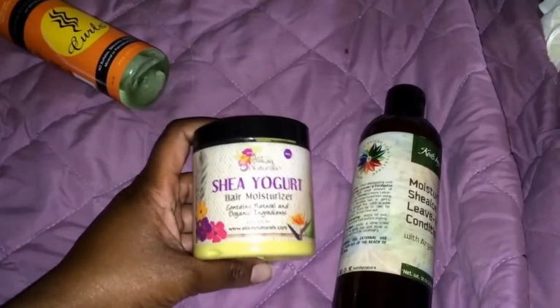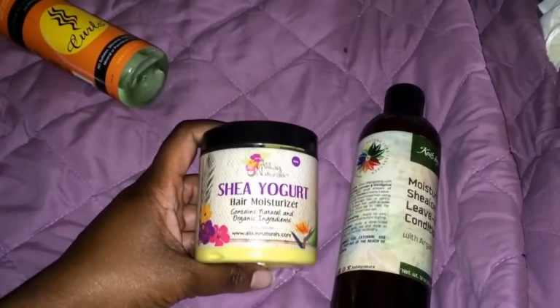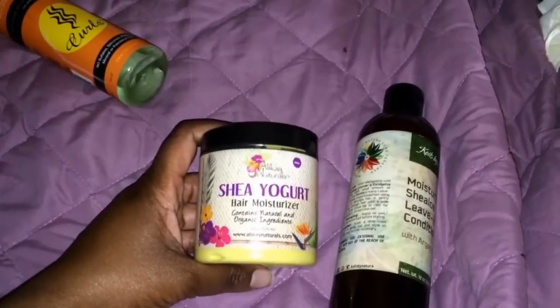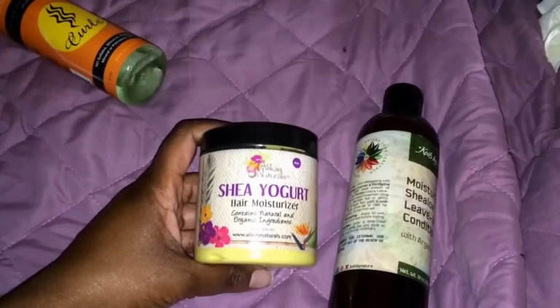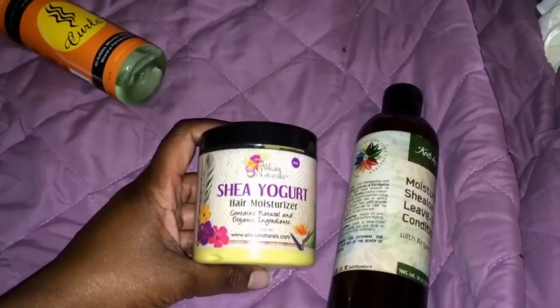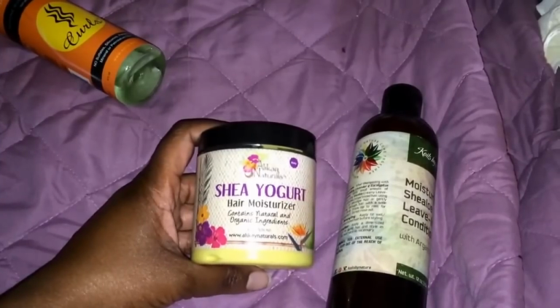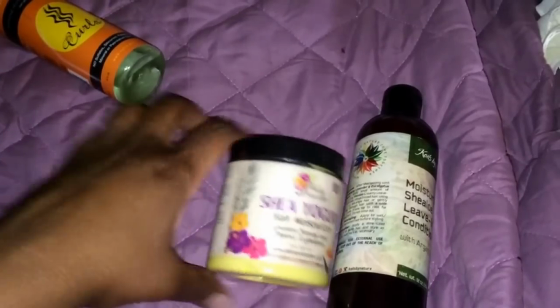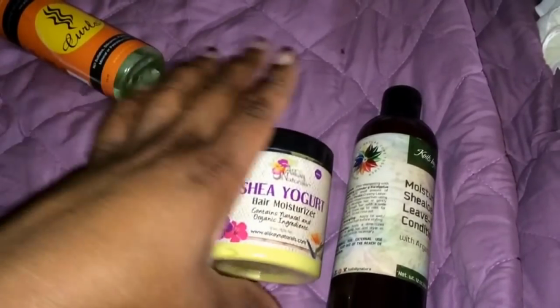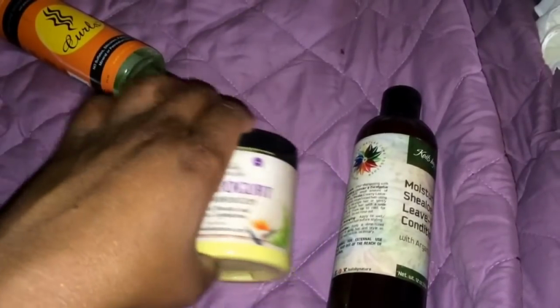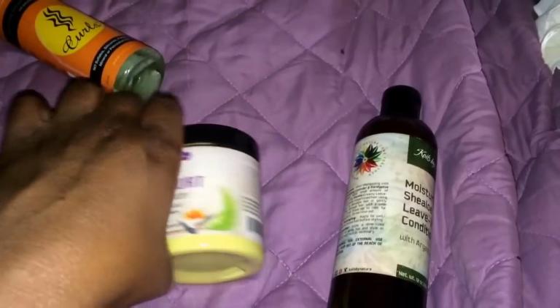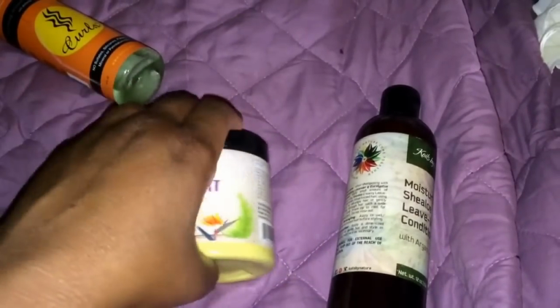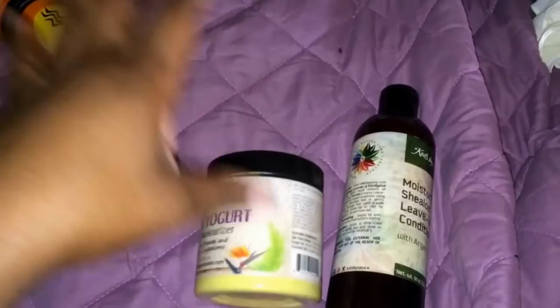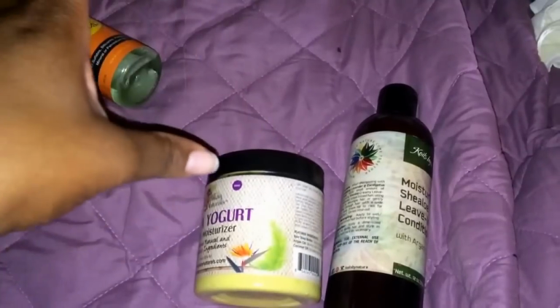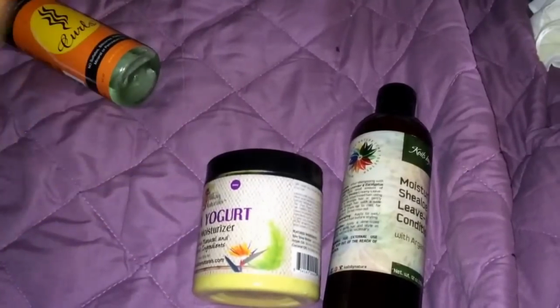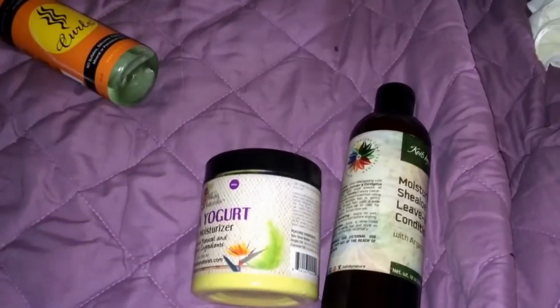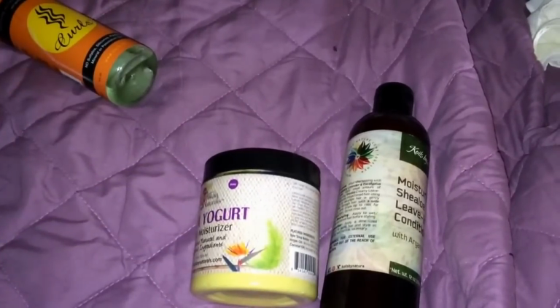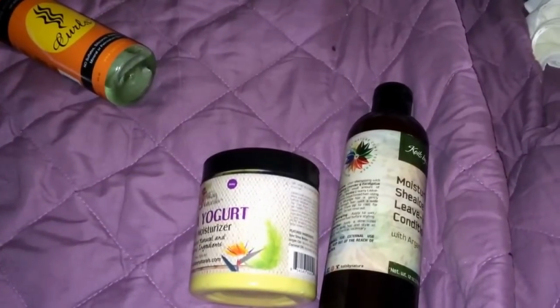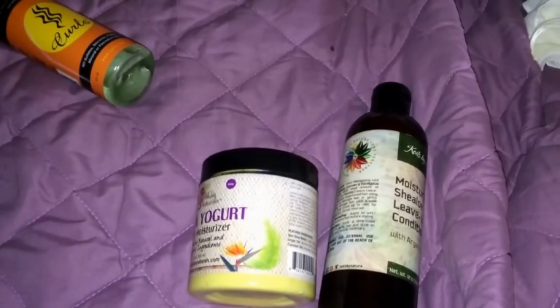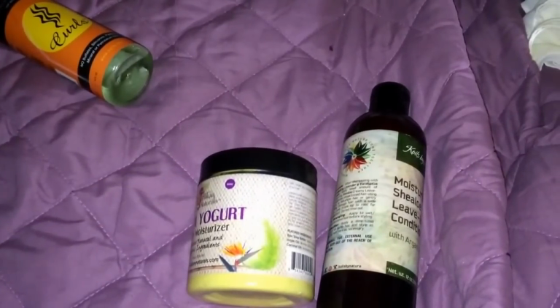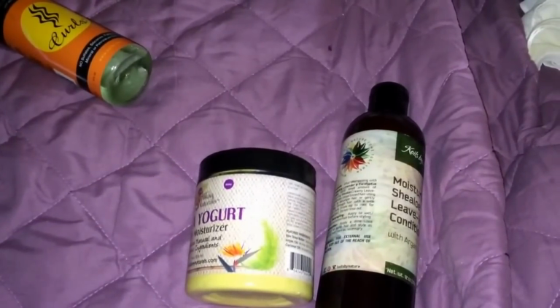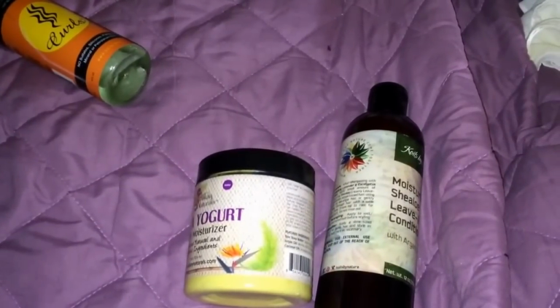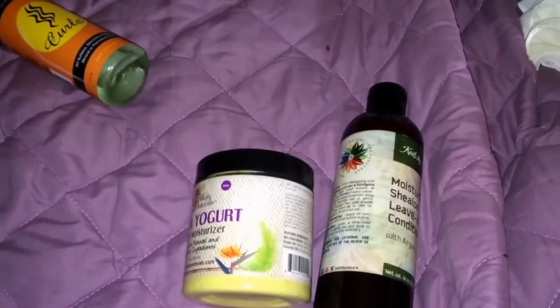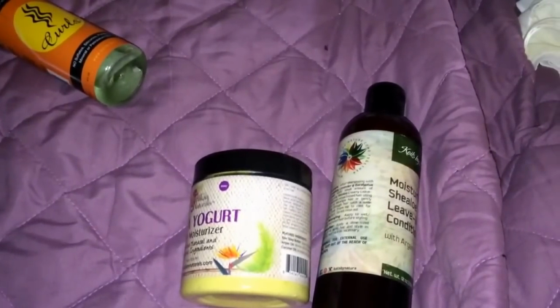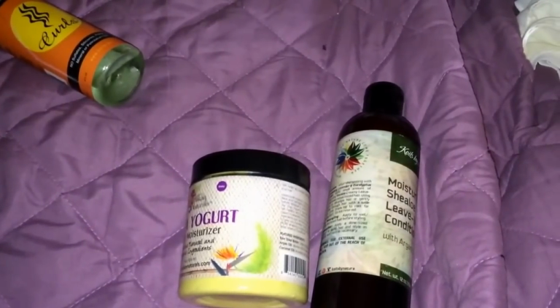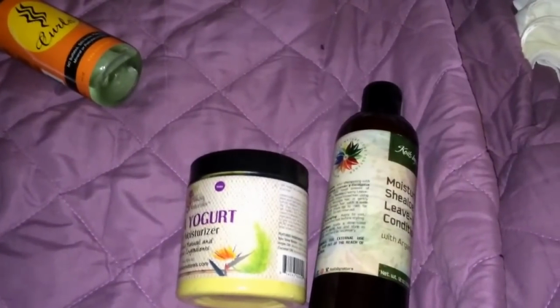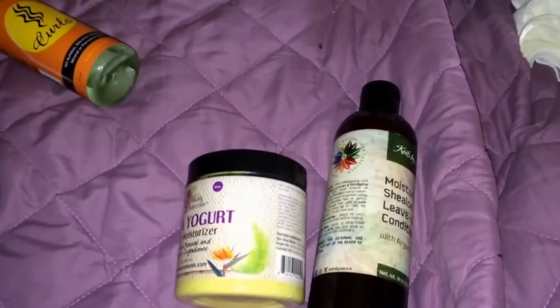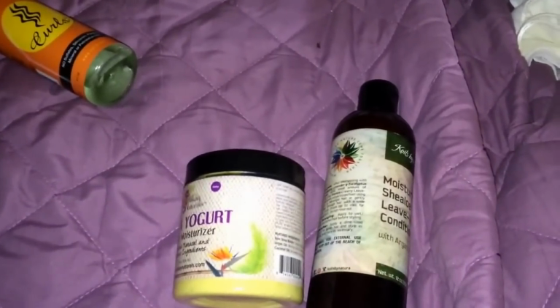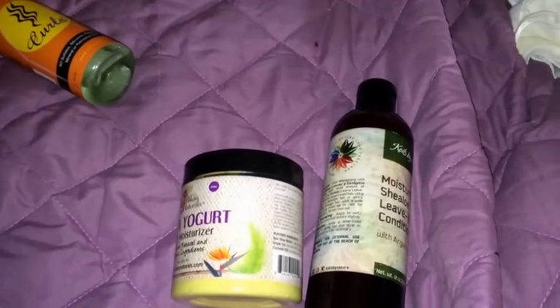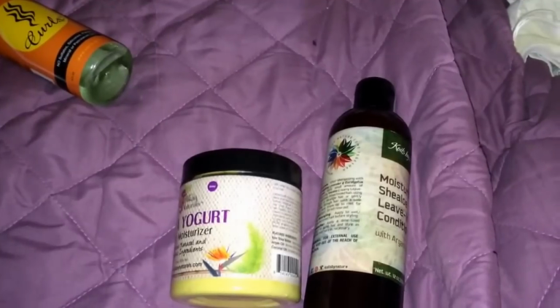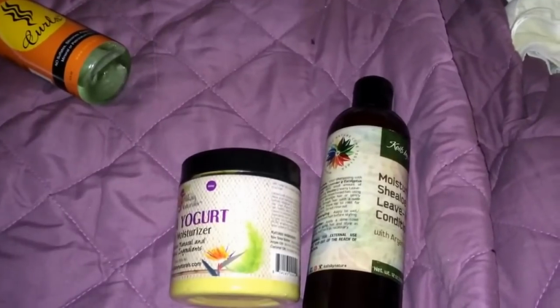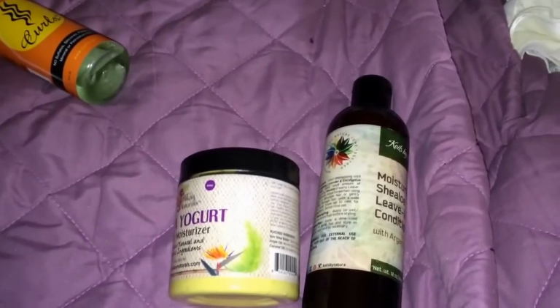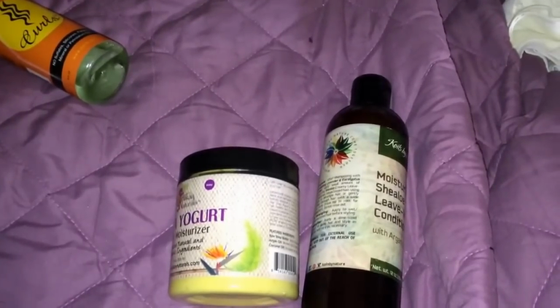Then I put it in a puff cuff, which does not look good on my hair from a wash and go. So I took it down and pulled it back. I'm going to add a clip of what my hair looked like. Now I've started to detangle it and I'm just going to twist it, so I'll let you guys see that tomorrow.